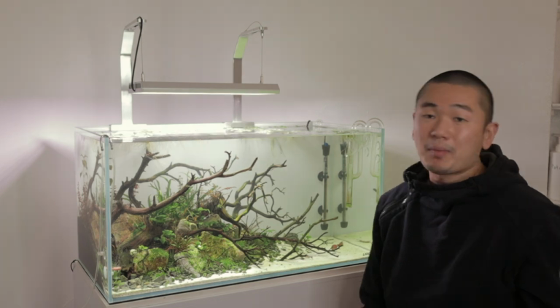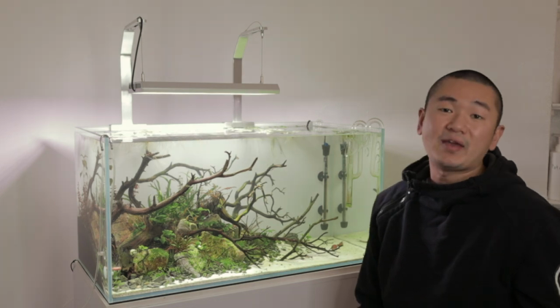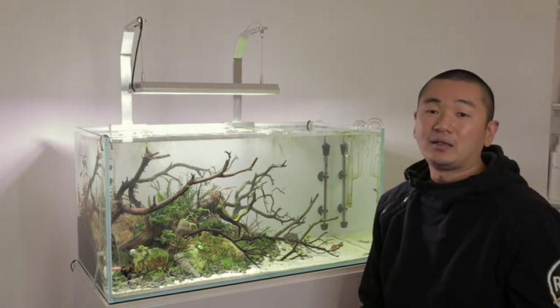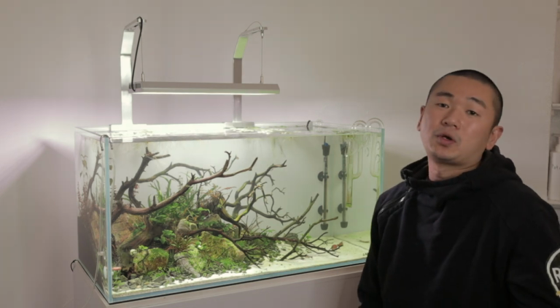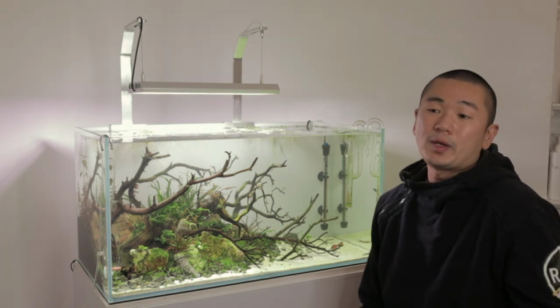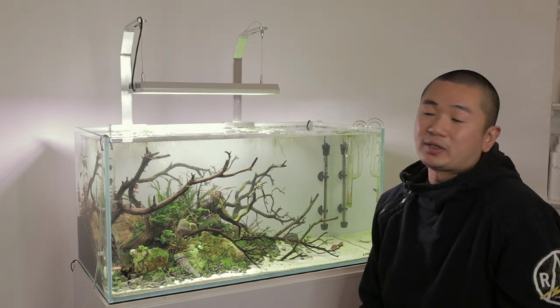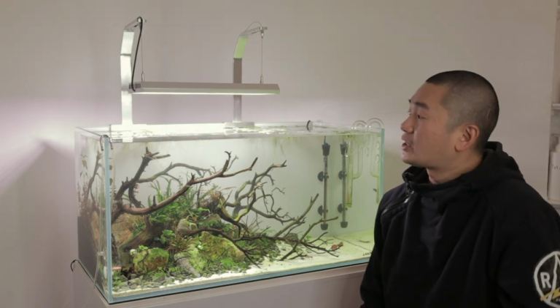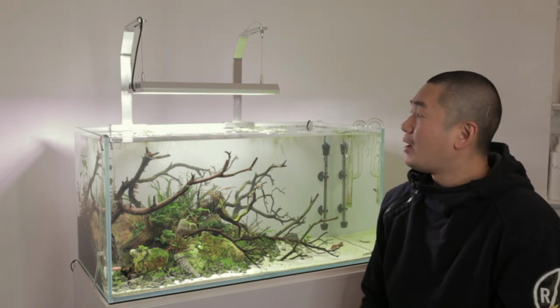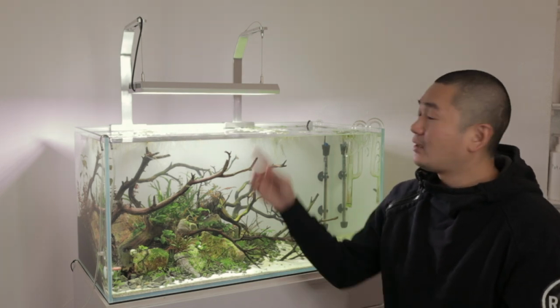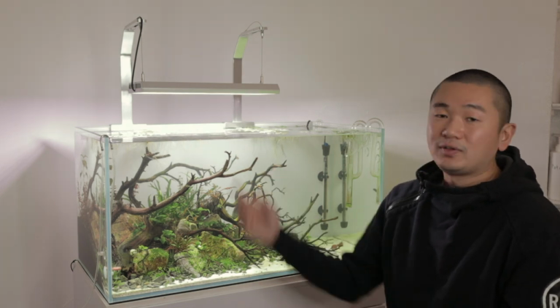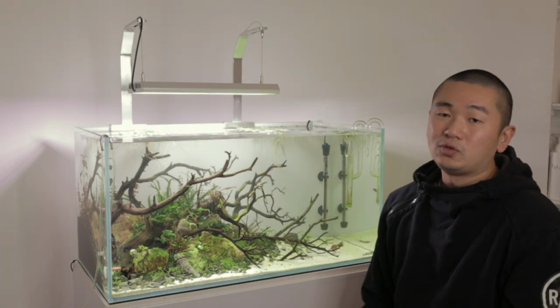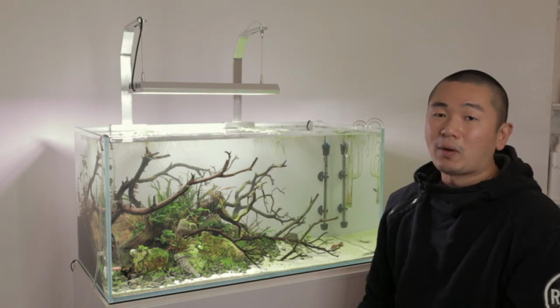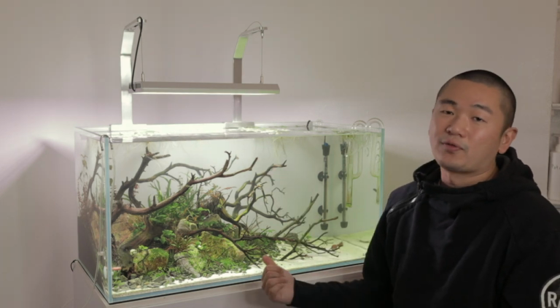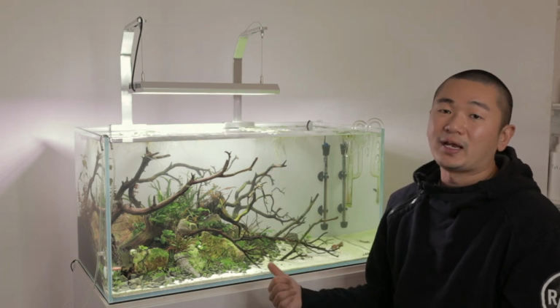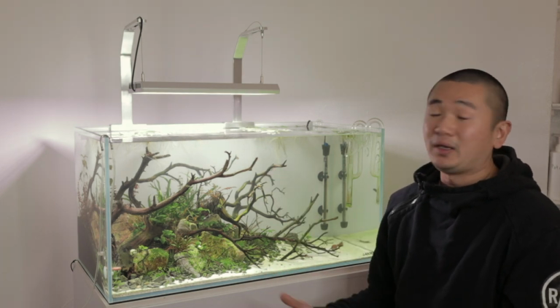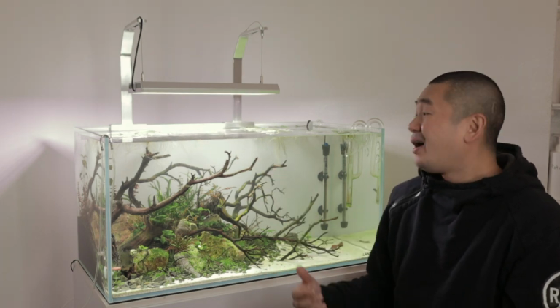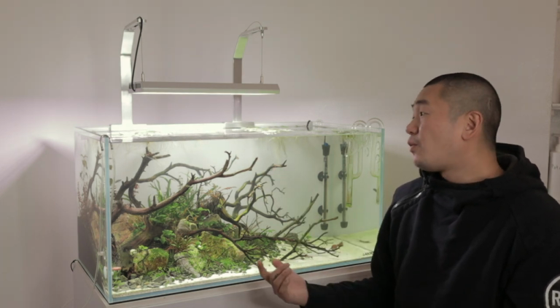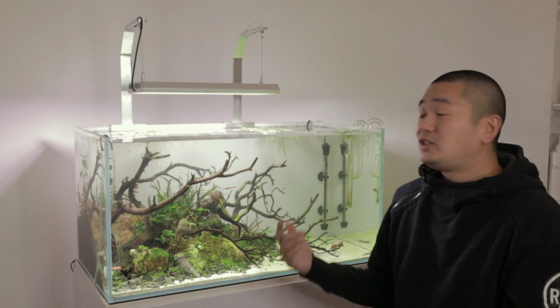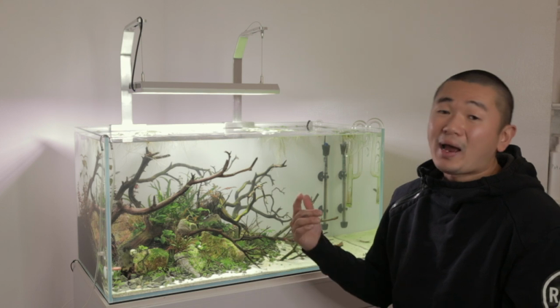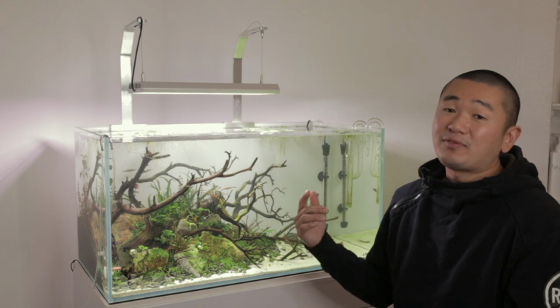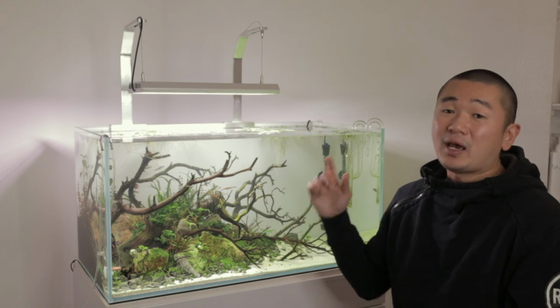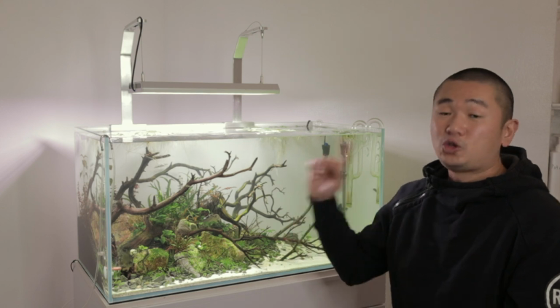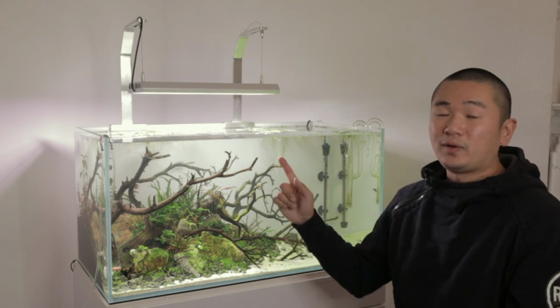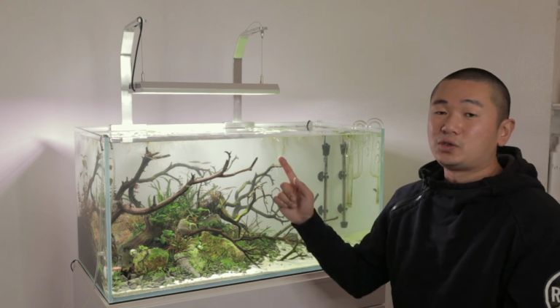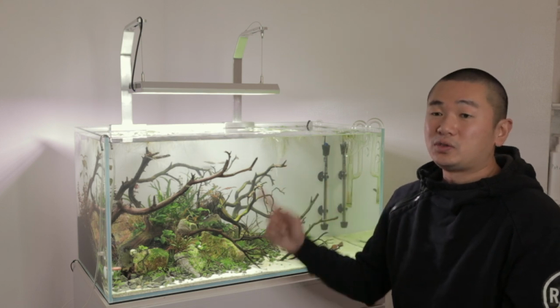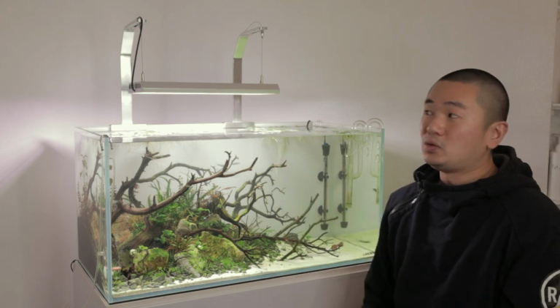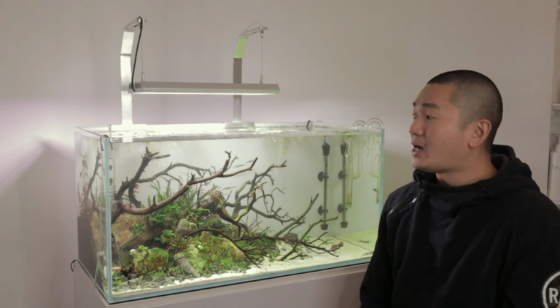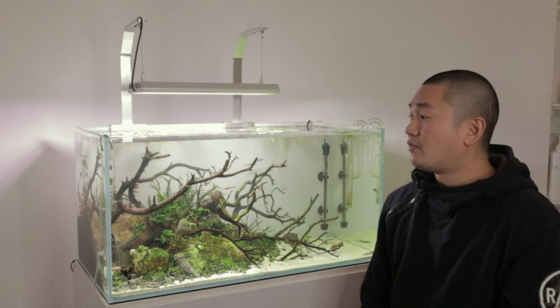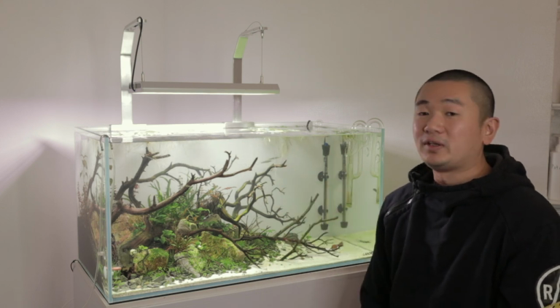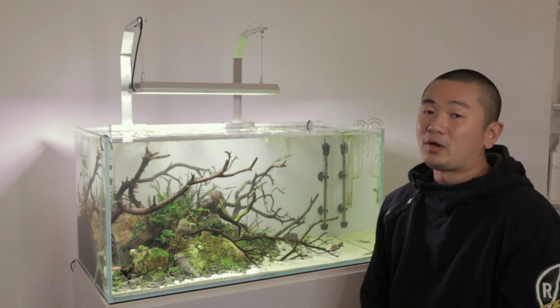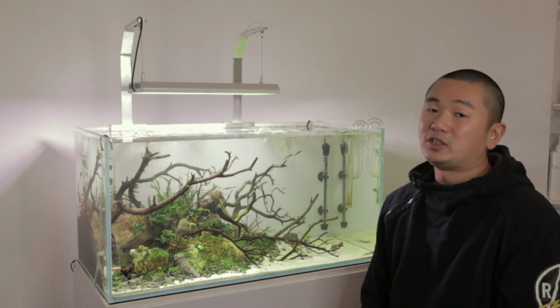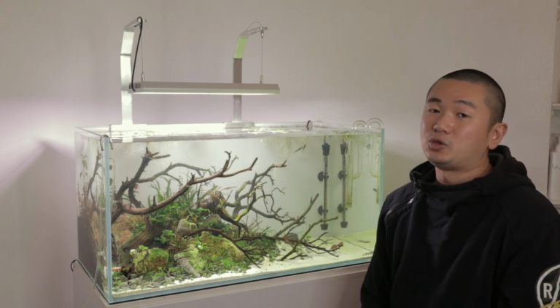Maybe if you had an Iwagumi or a Dutch scape, a Vivid 2 might work for a 90p. Otherwise, you might have to get two Vivid 2s to do the job of one WRGB 2.